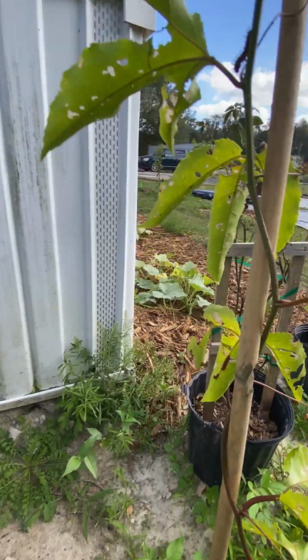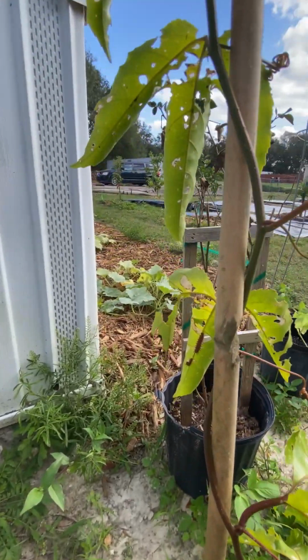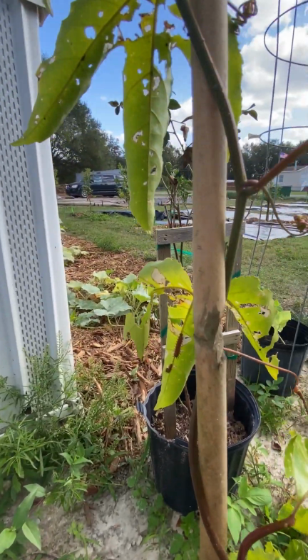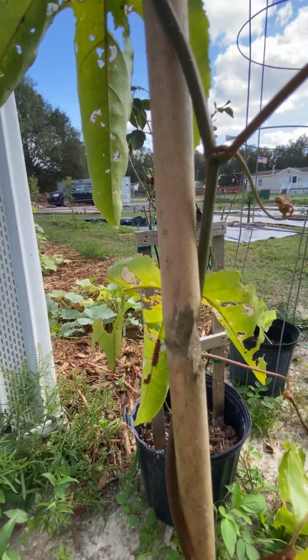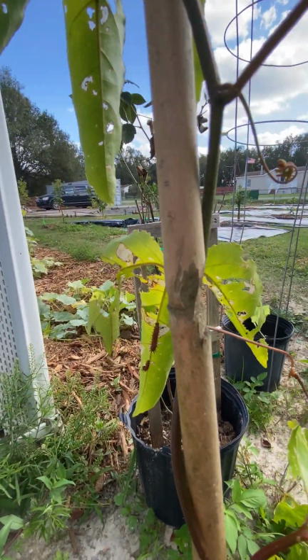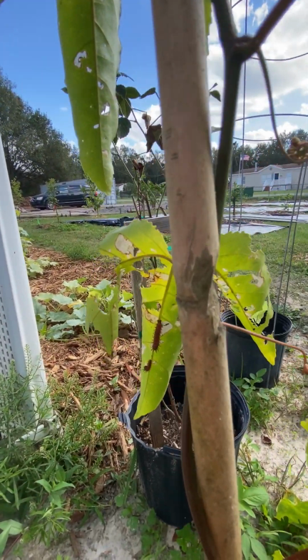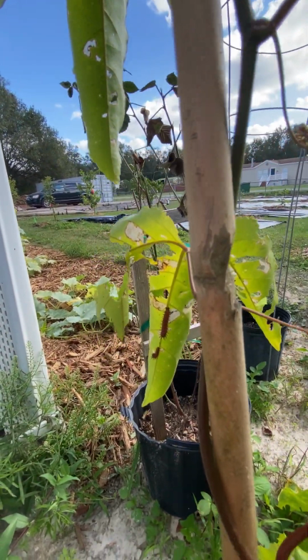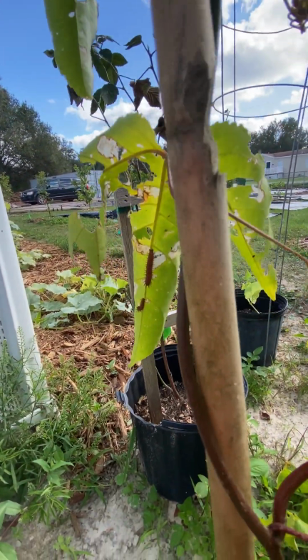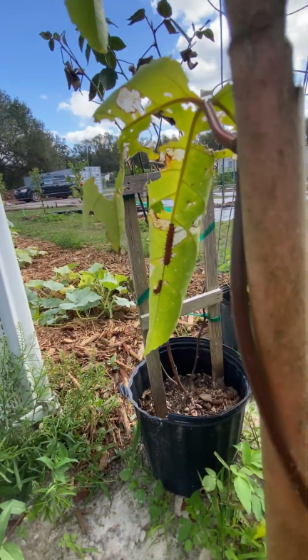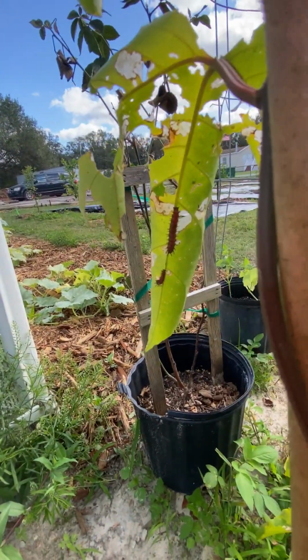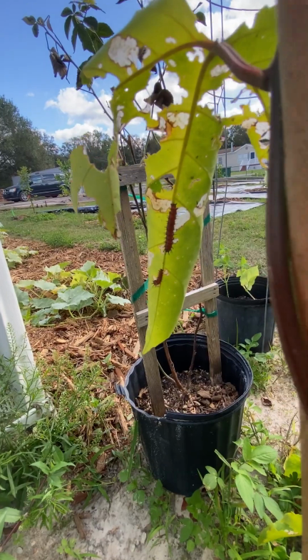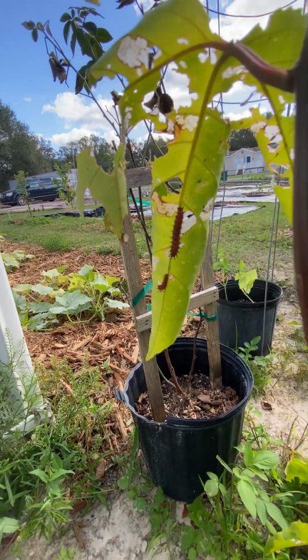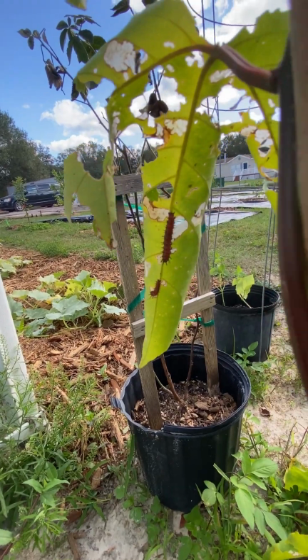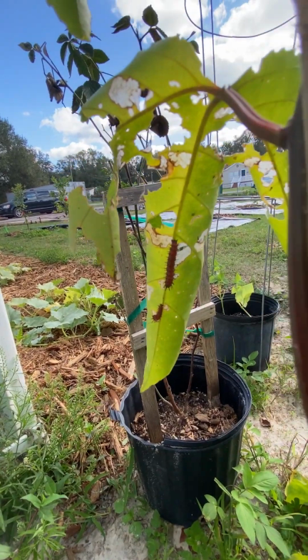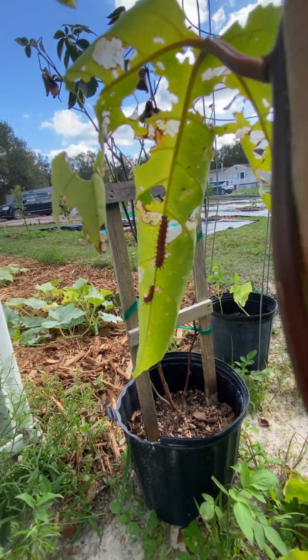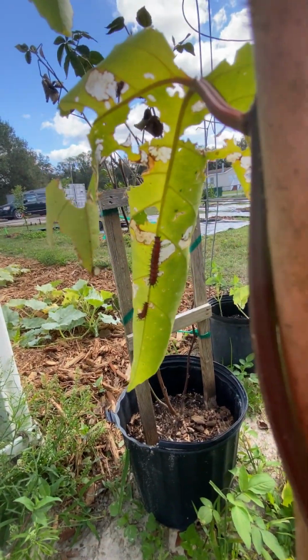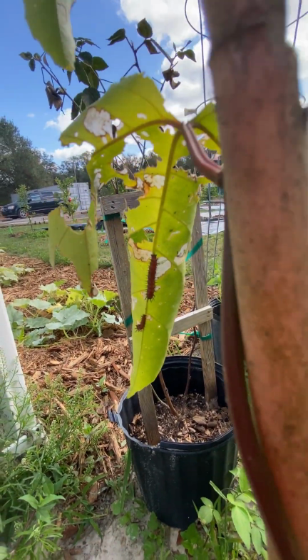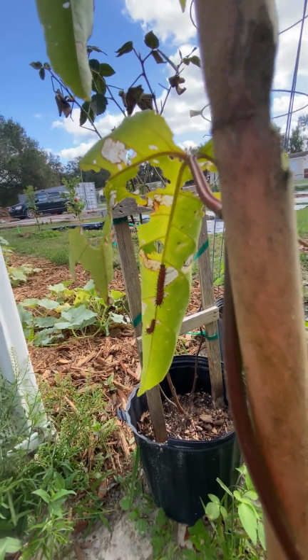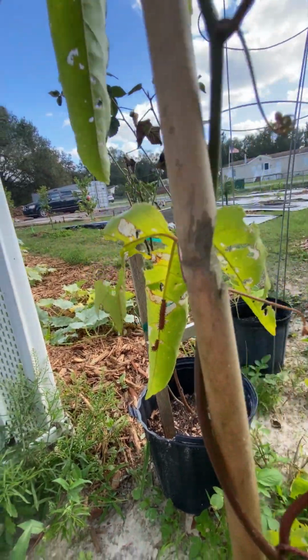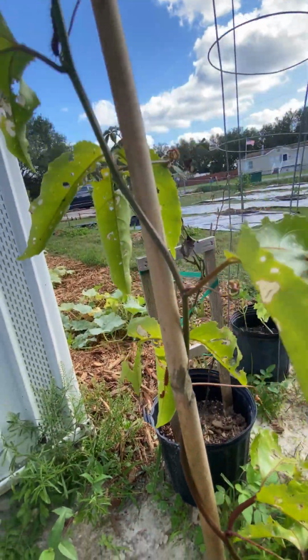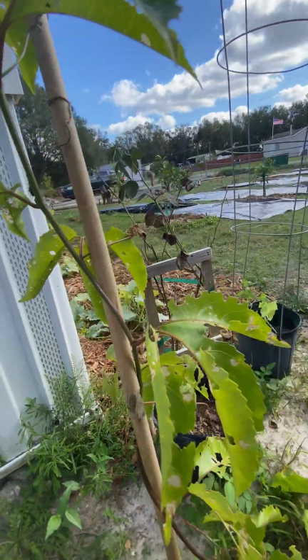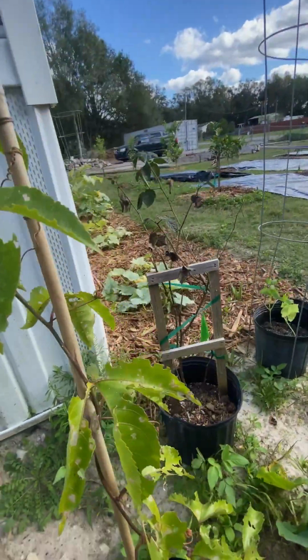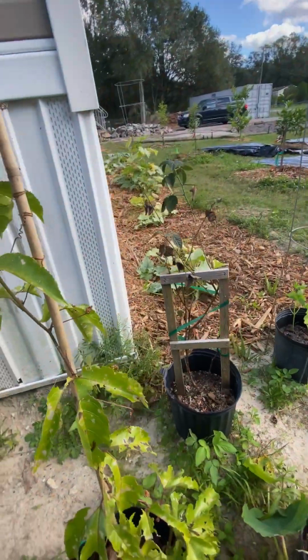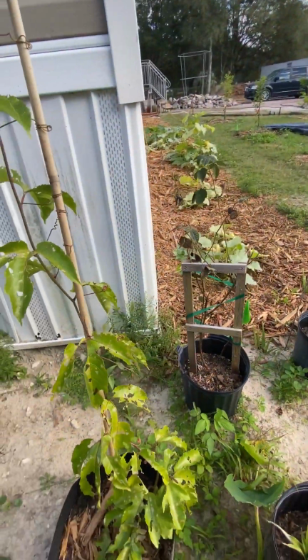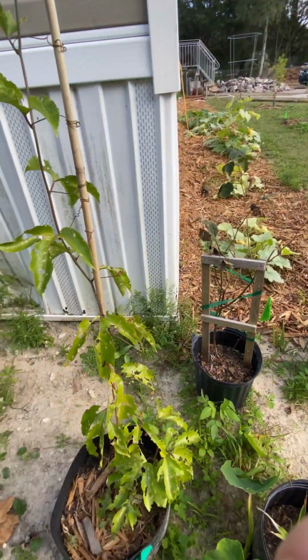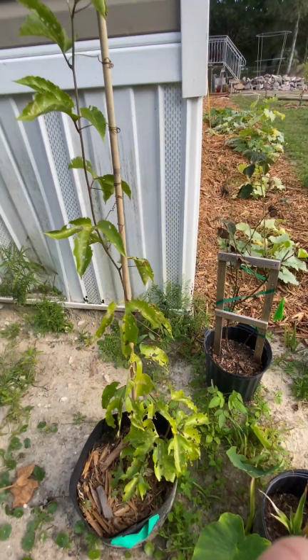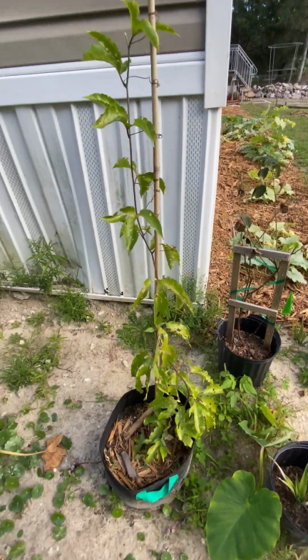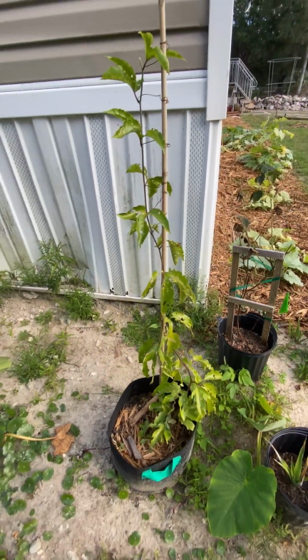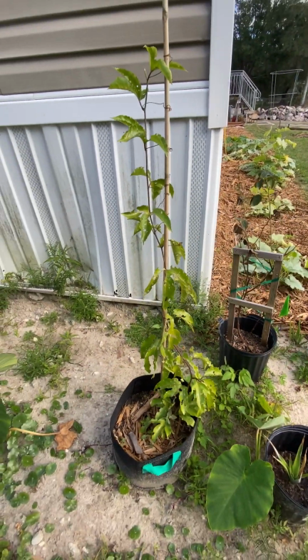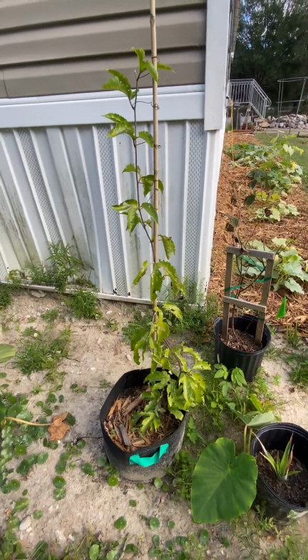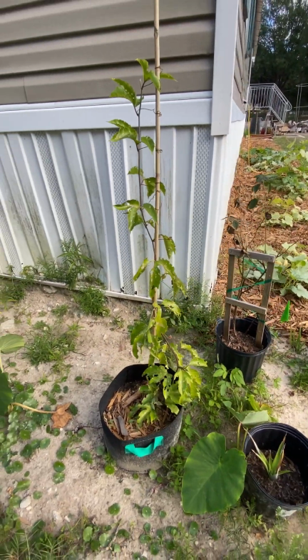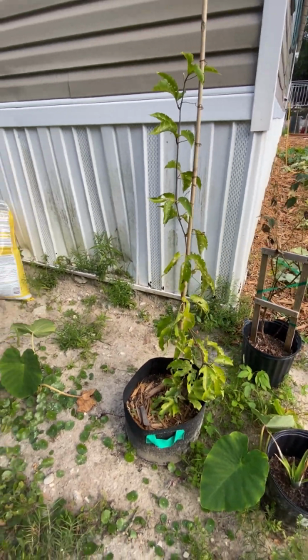The passionflower is full of holes because it's the only host plant for a certain type of caterpillar. There they are — I hope you can see them. Basically, I just let them eat what they need, and it's not going to affect the plant. It's just going to make it look a bit rough for right now.